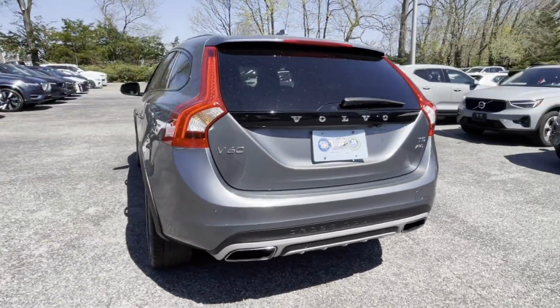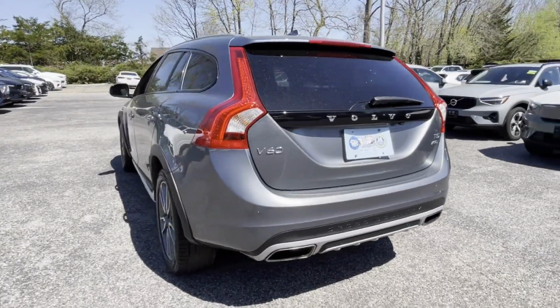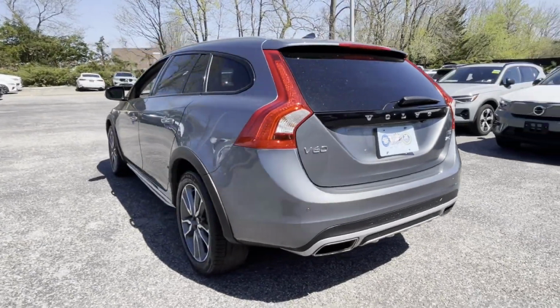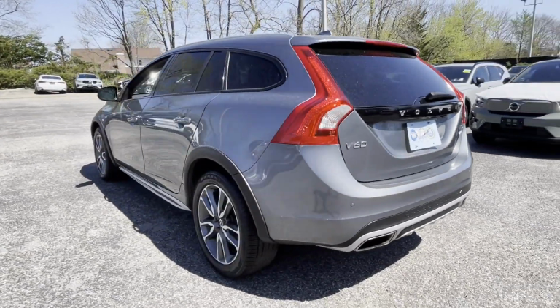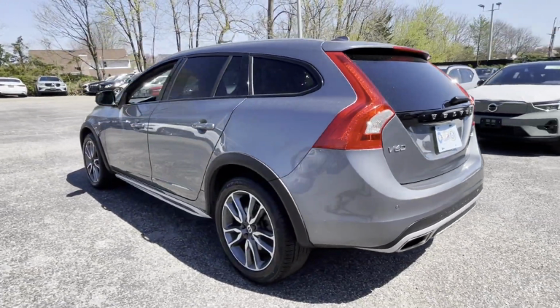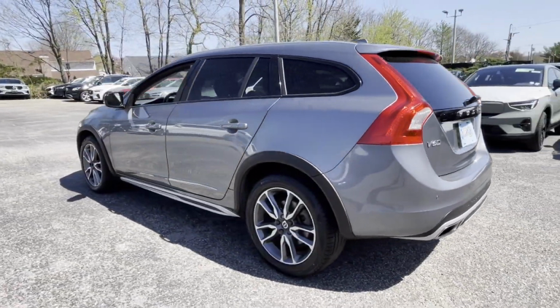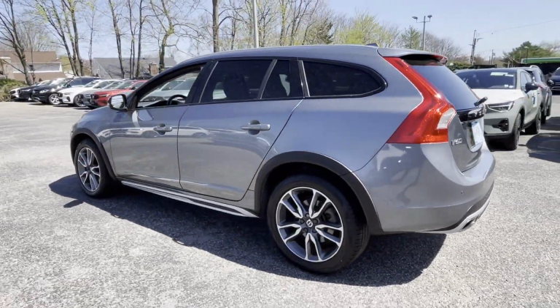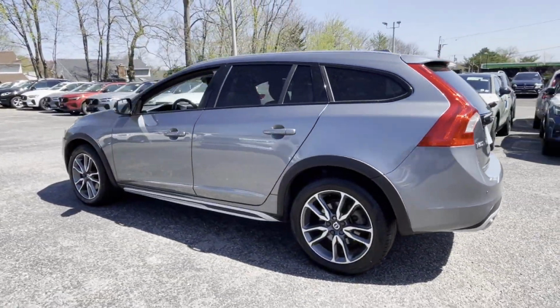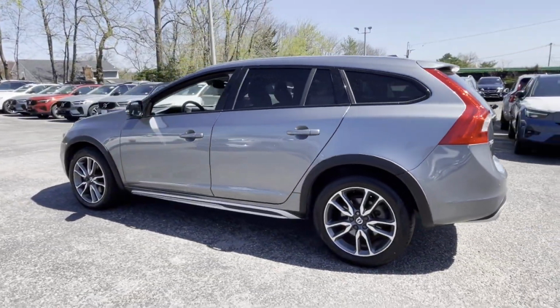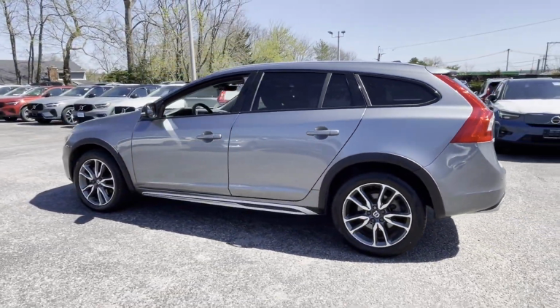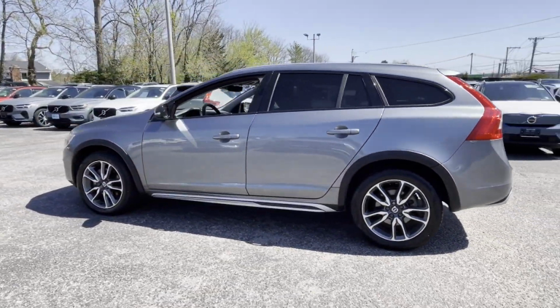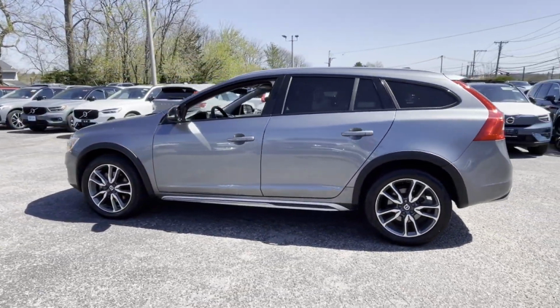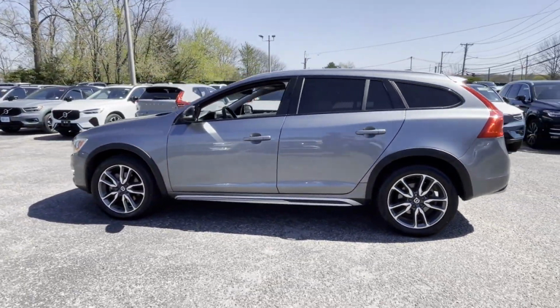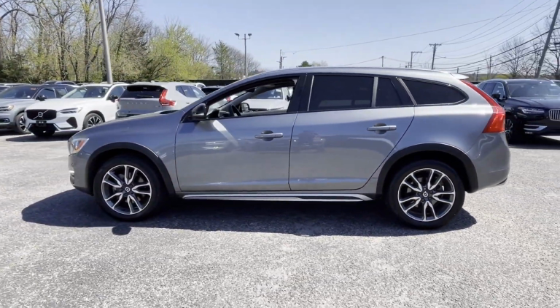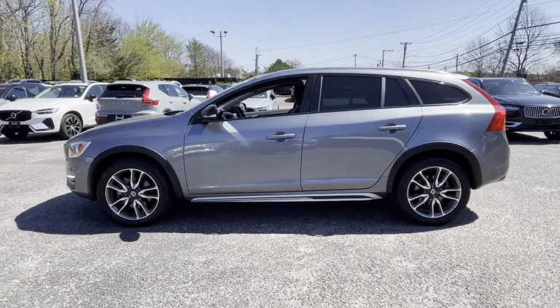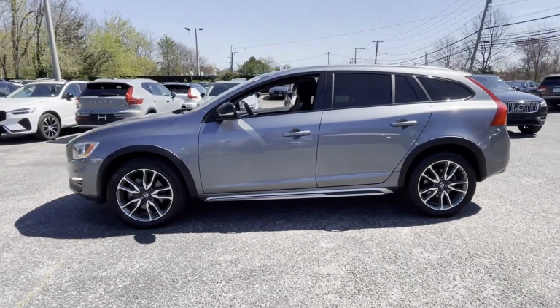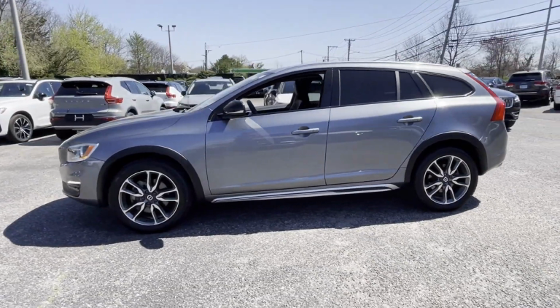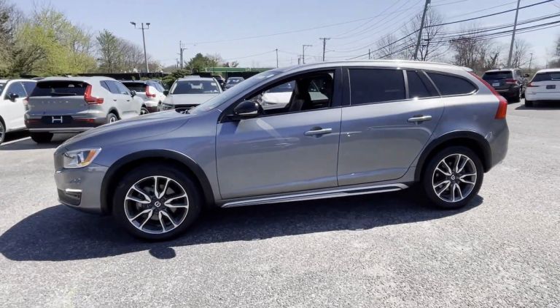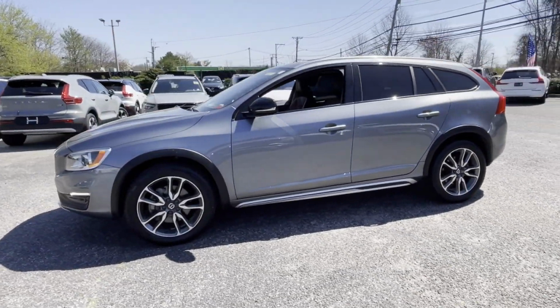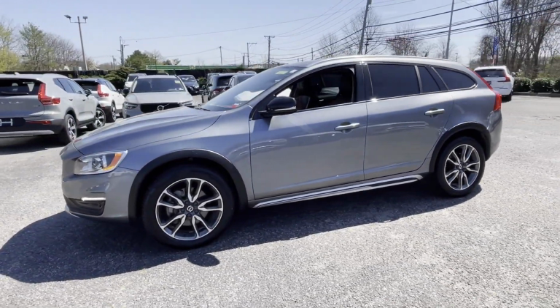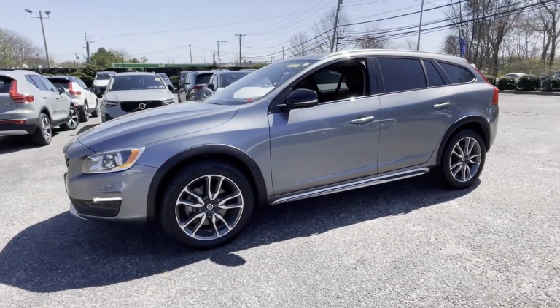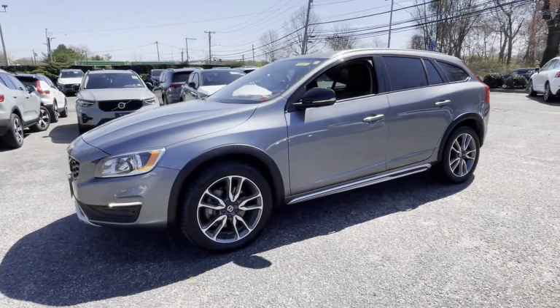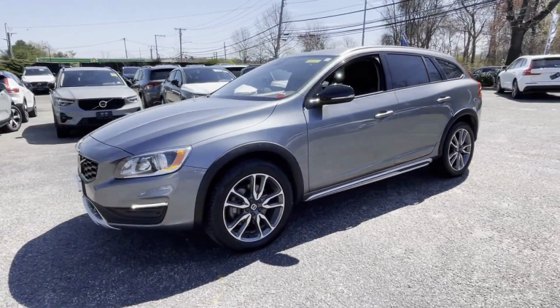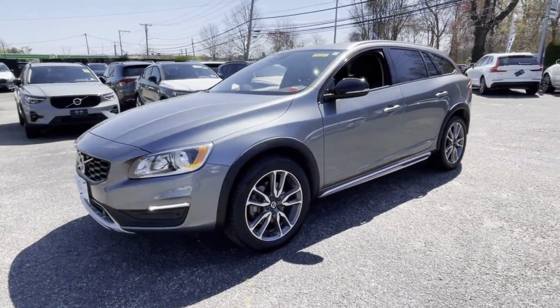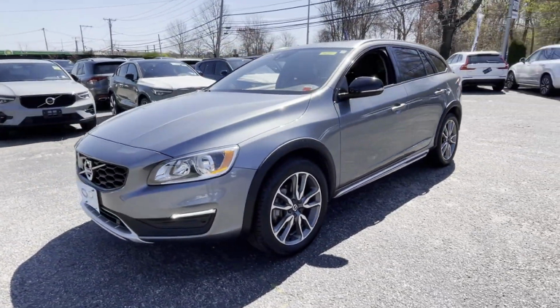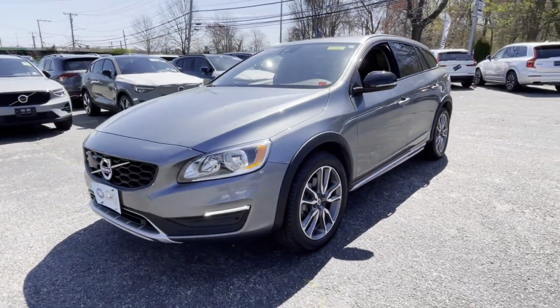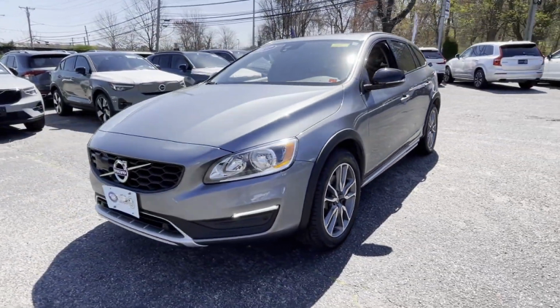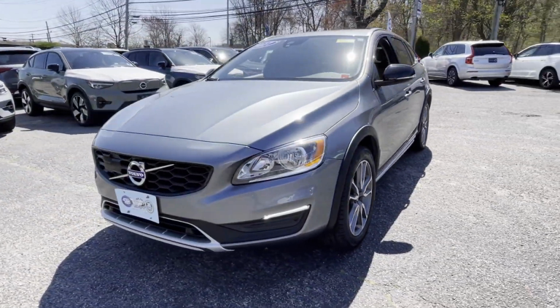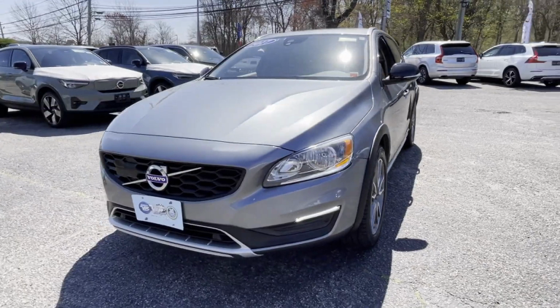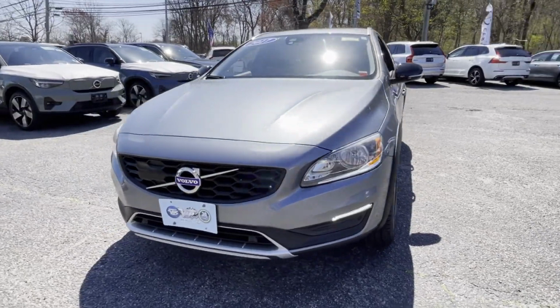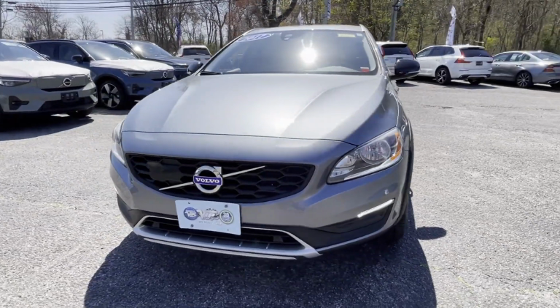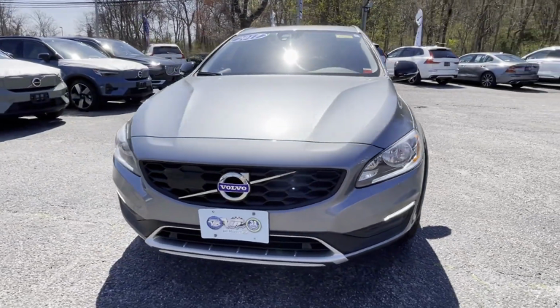Wi-Fi hotspot, satellite radio, navigation, turbocharged engine, multi-zone air conditioning, all-wheel drive, and parking aid sensor.